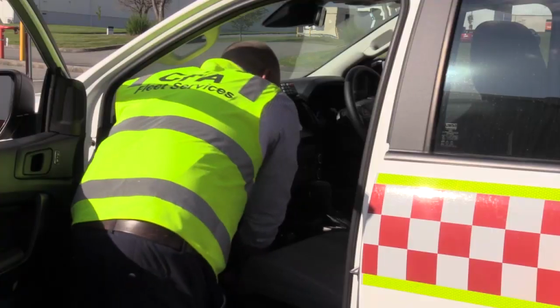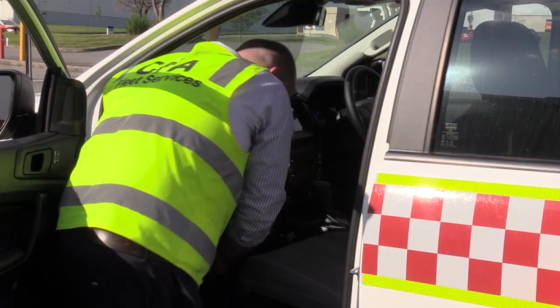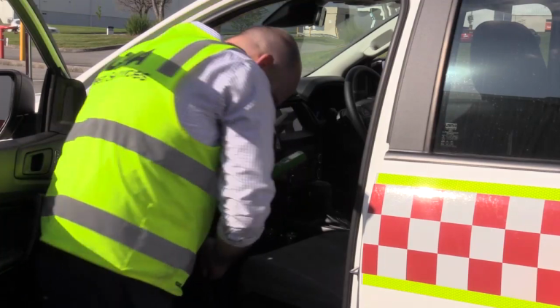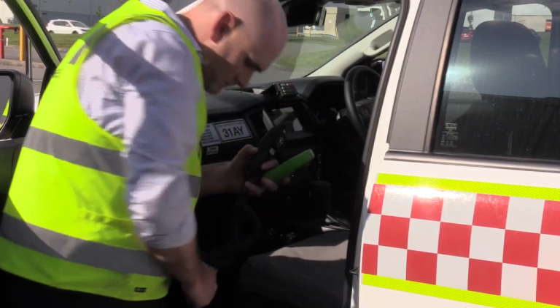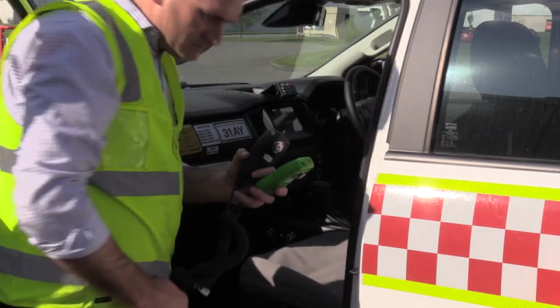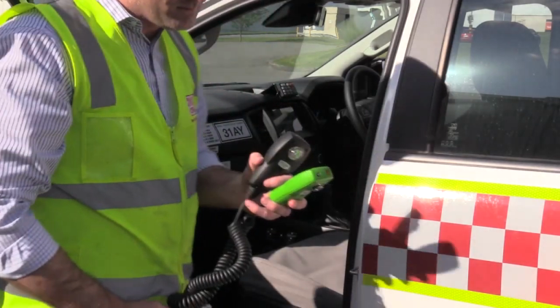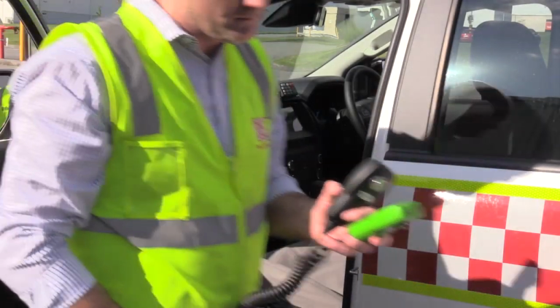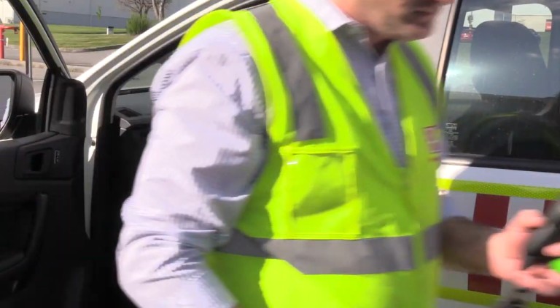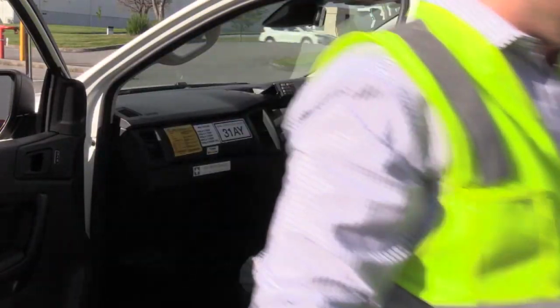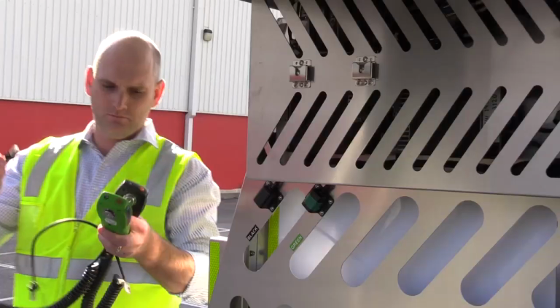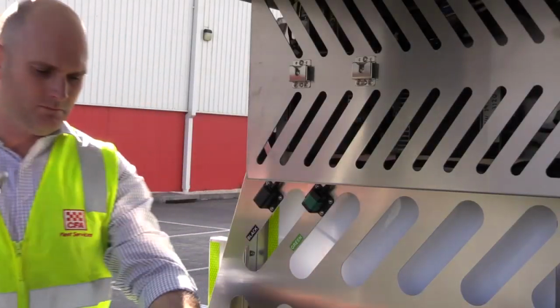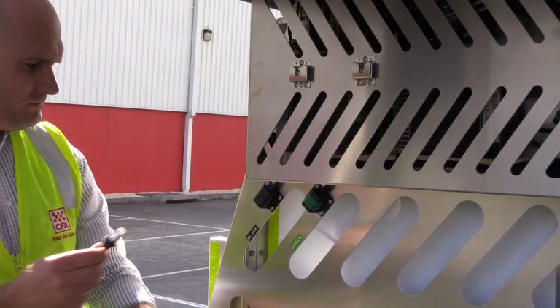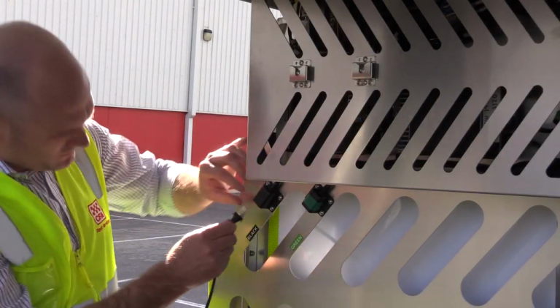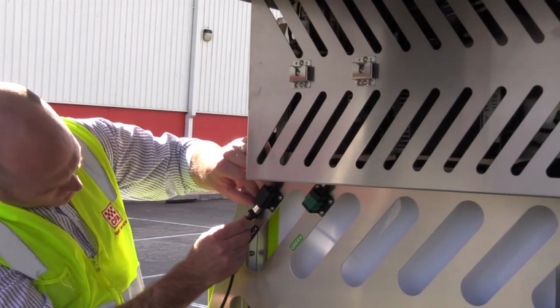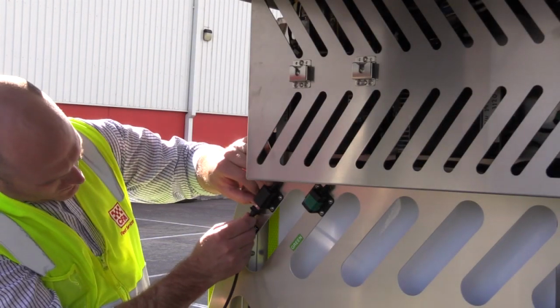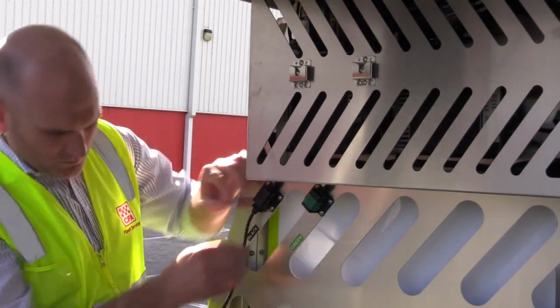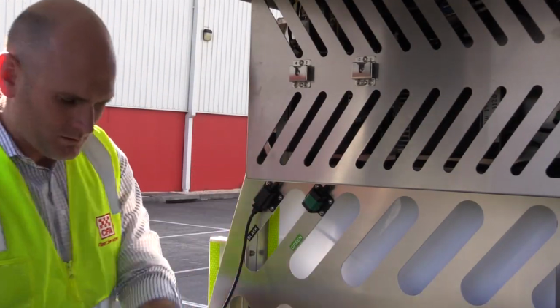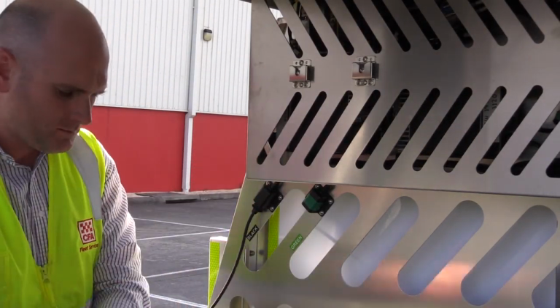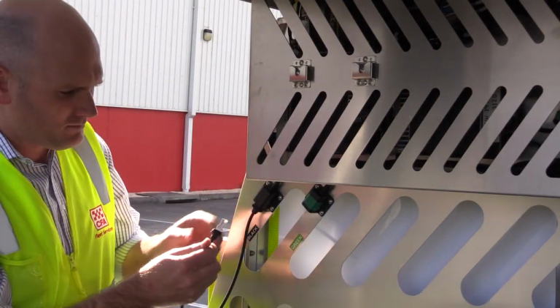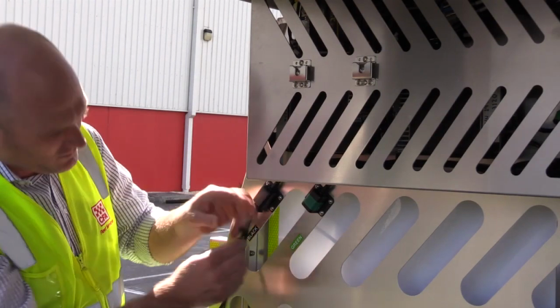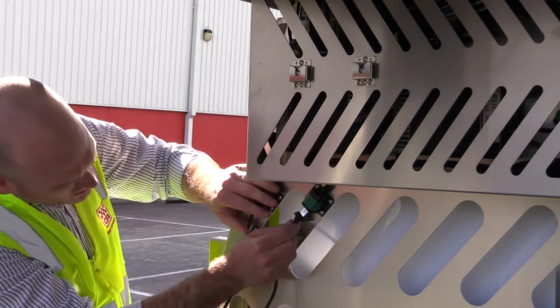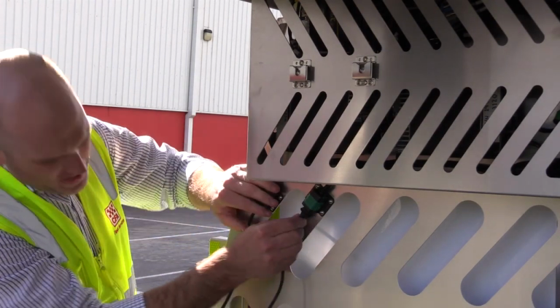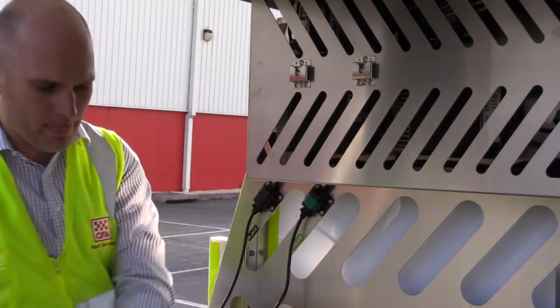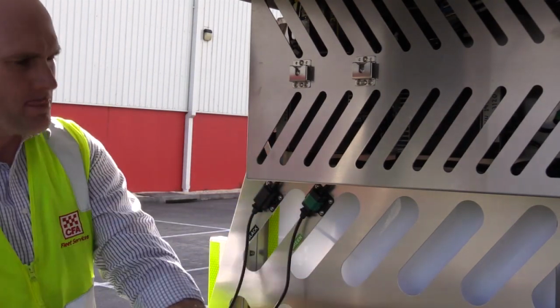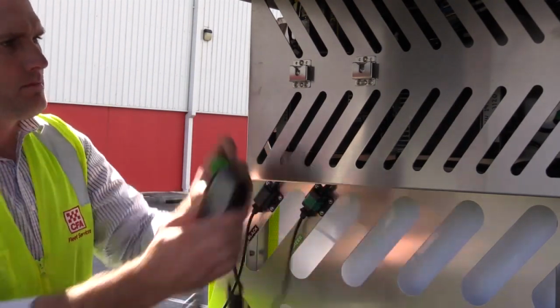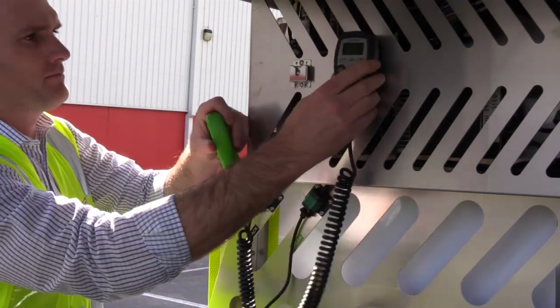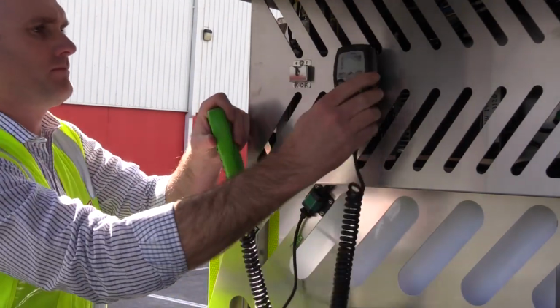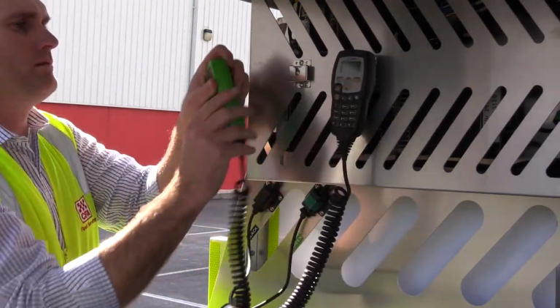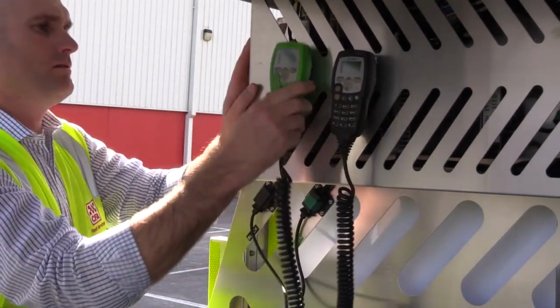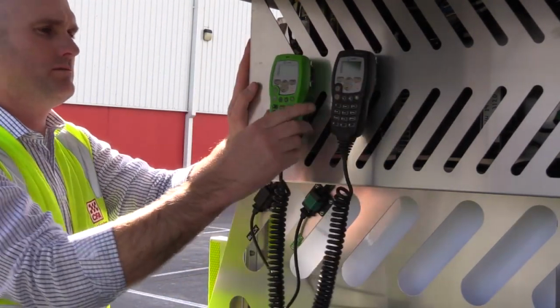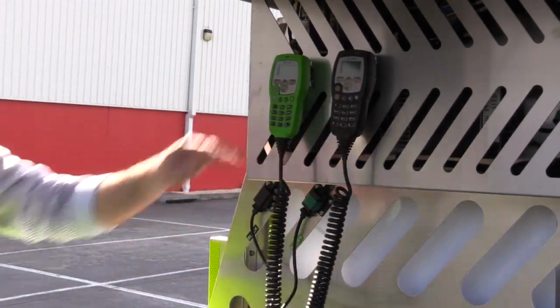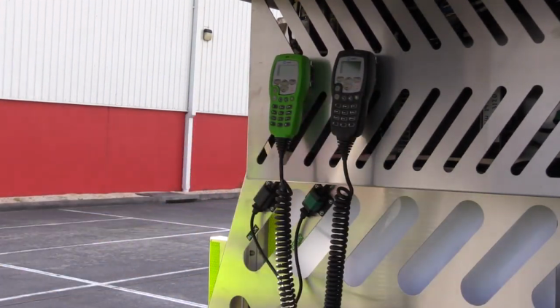The vehicle is fitted with two CFA Tate radios. These microphones are easily removed and reinstalled in the body when using incident management capability on the fire ground.